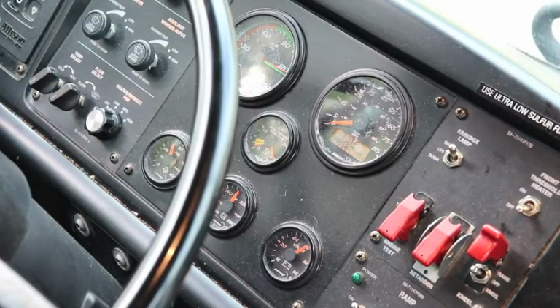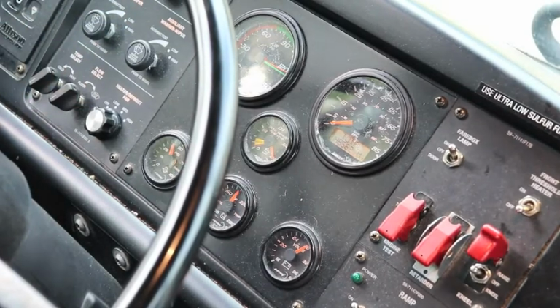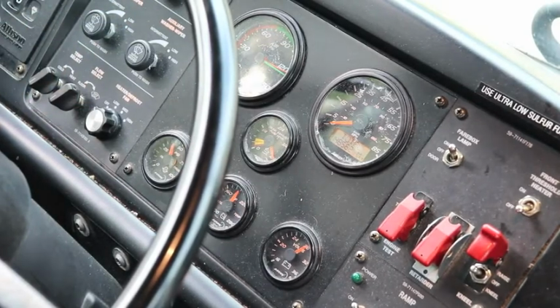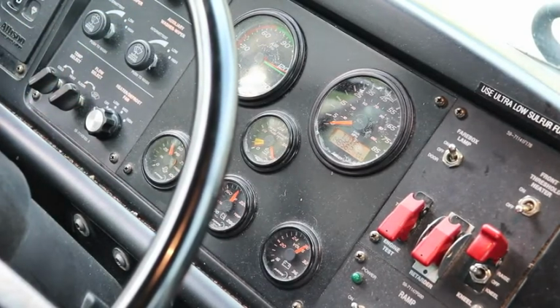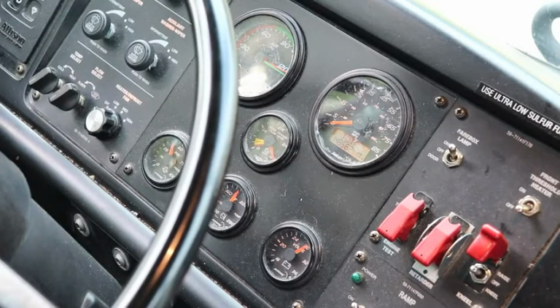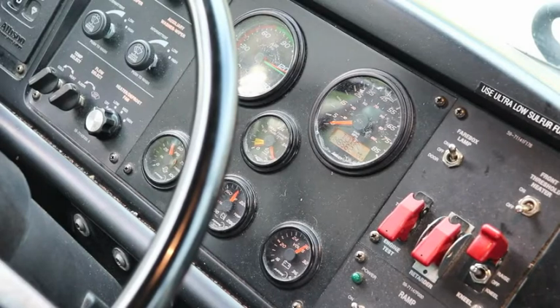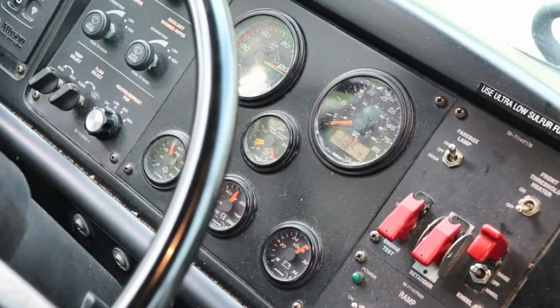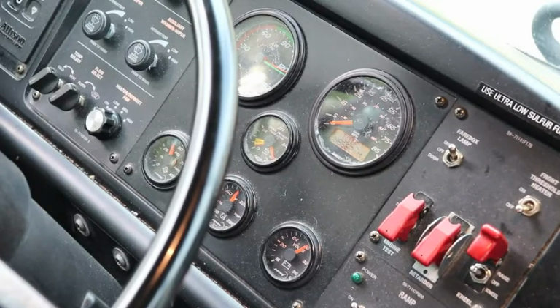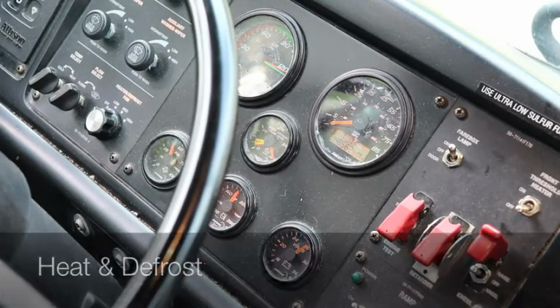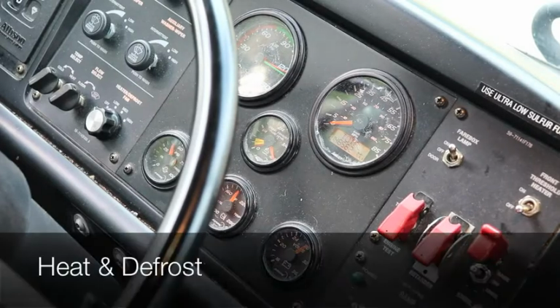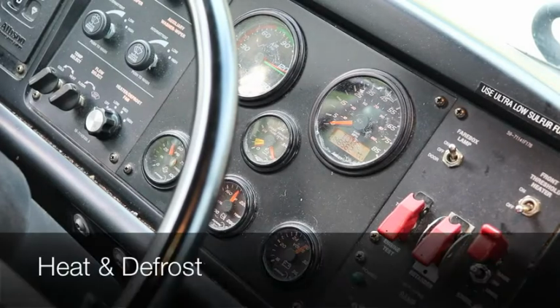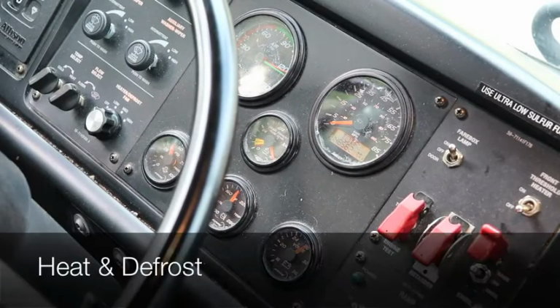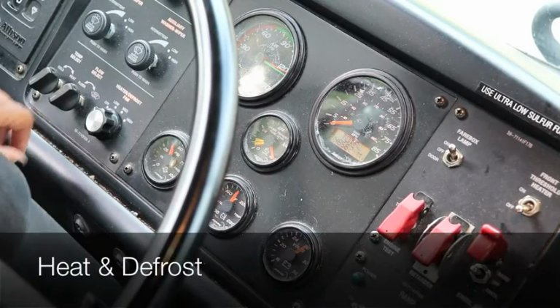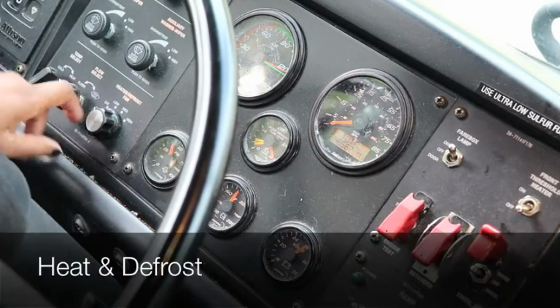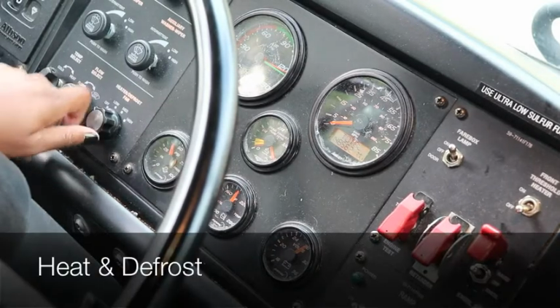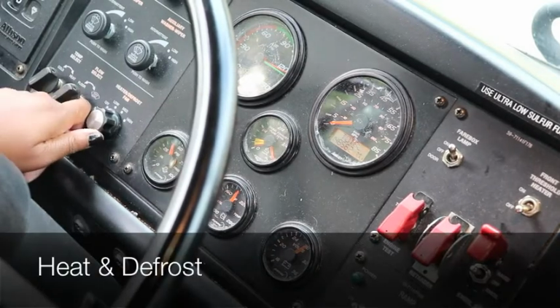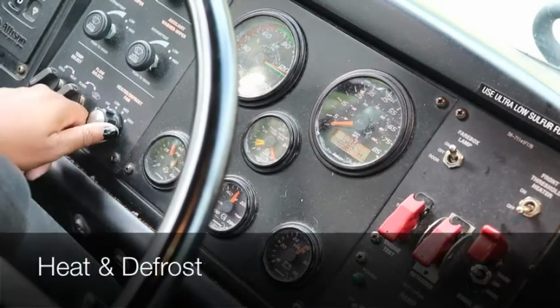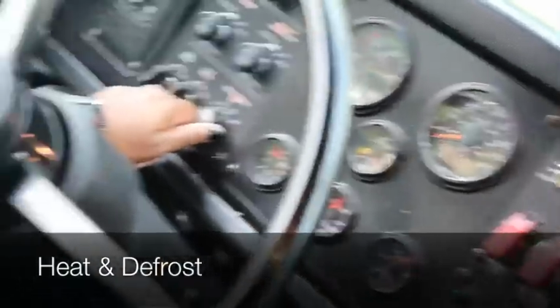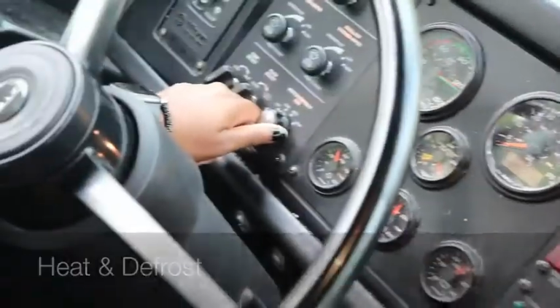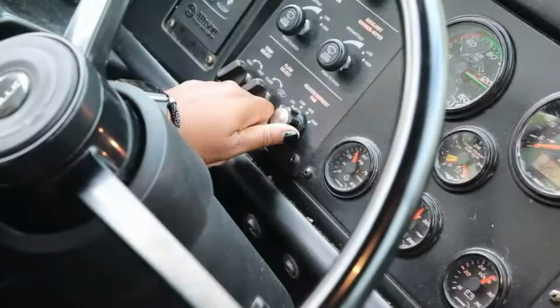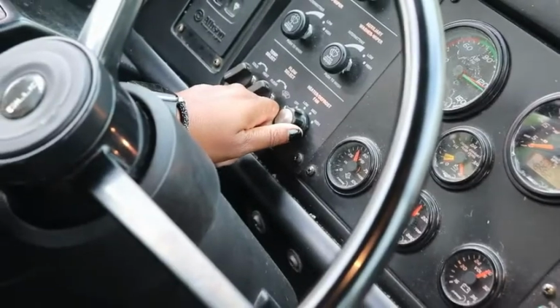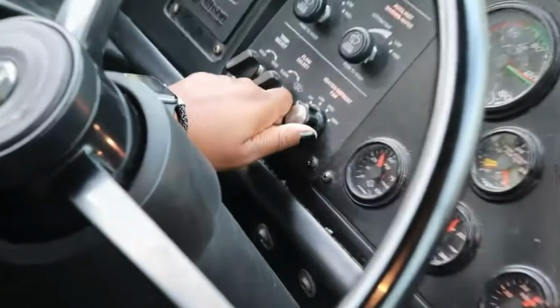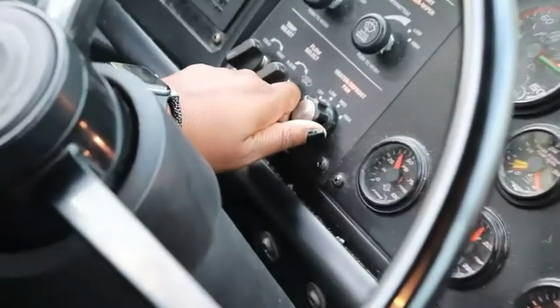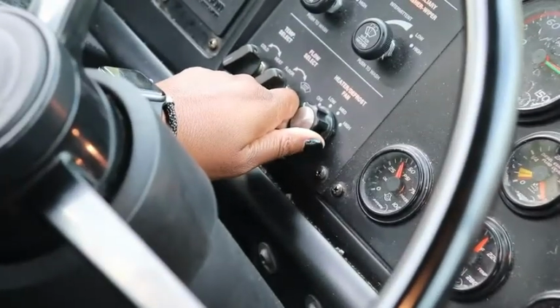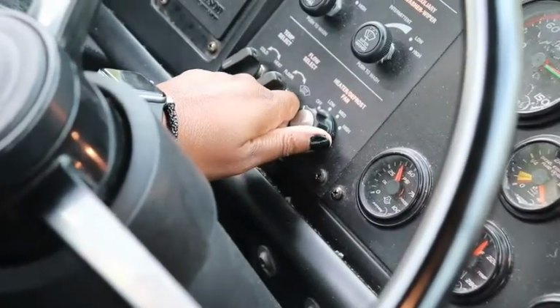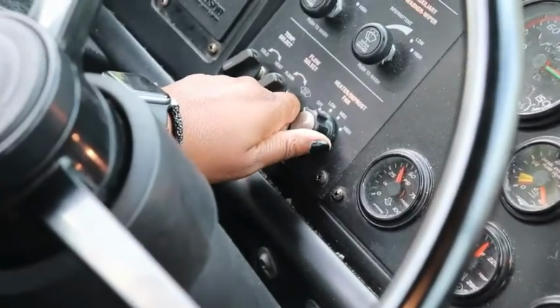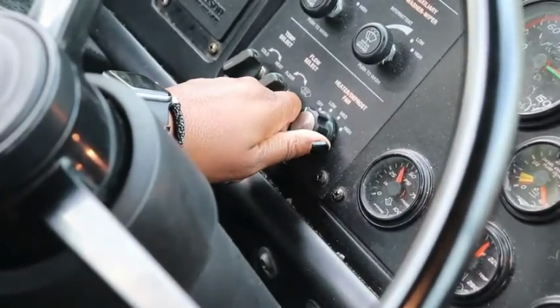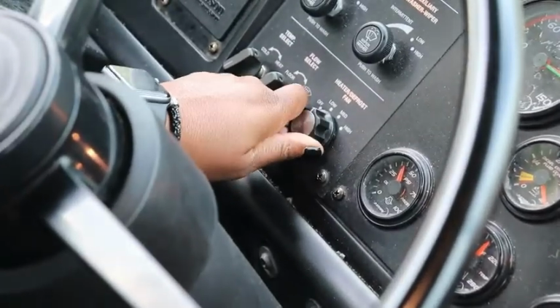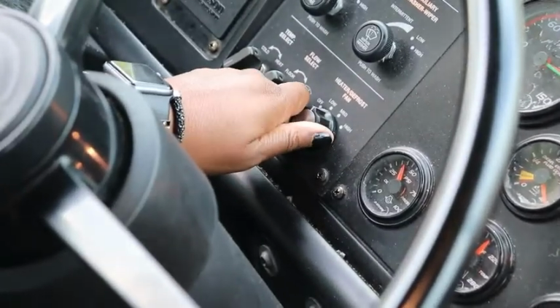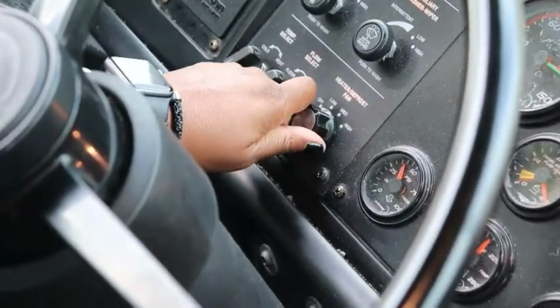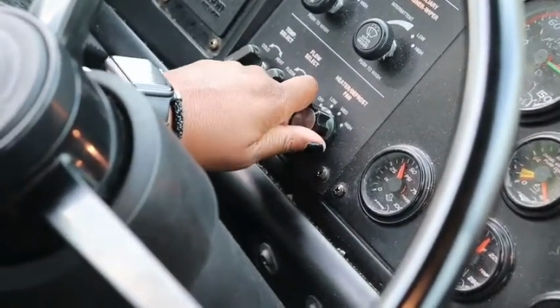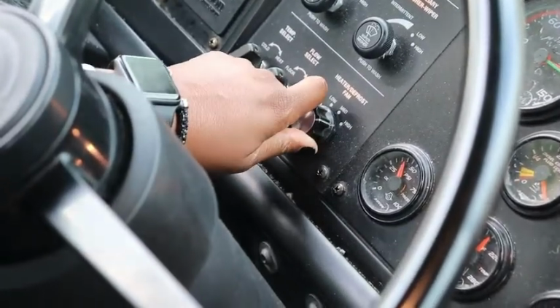Next we're going to do the heat and defrost. Right here is the heat and defrost. We're going to make sure they work on all speeds — low, medium, and high.